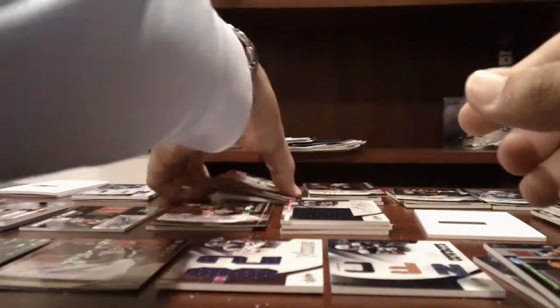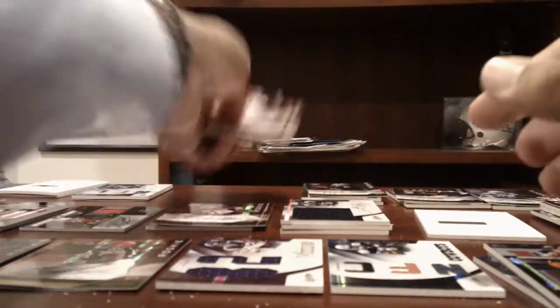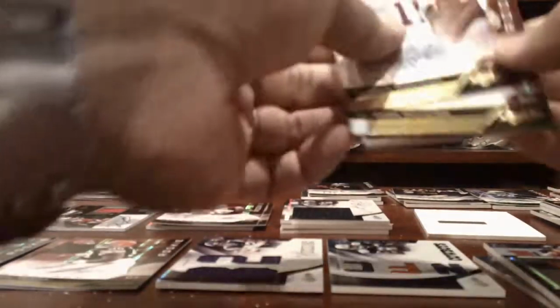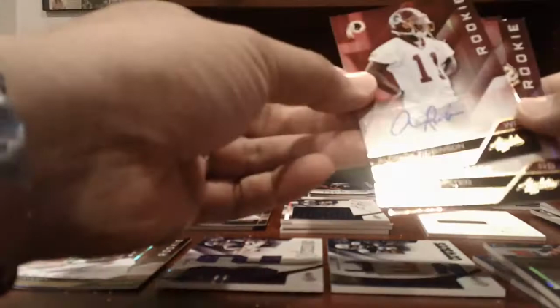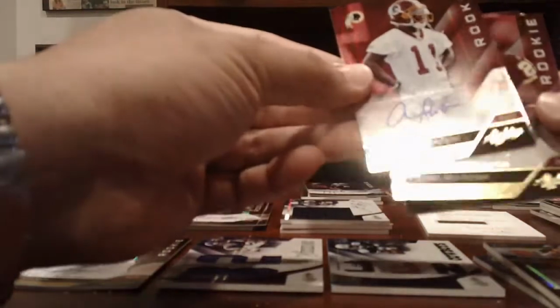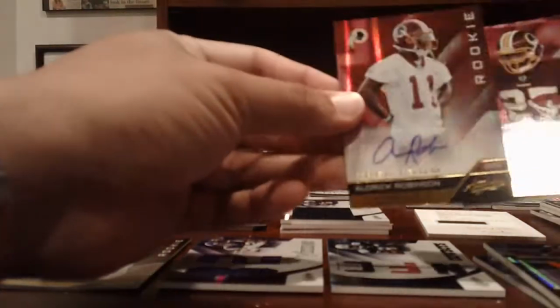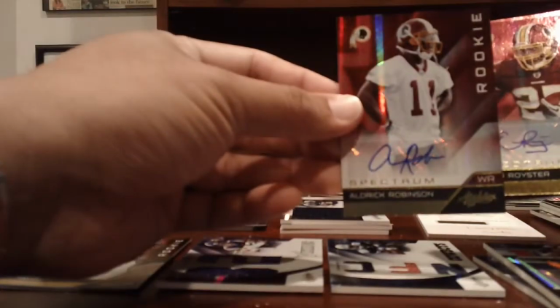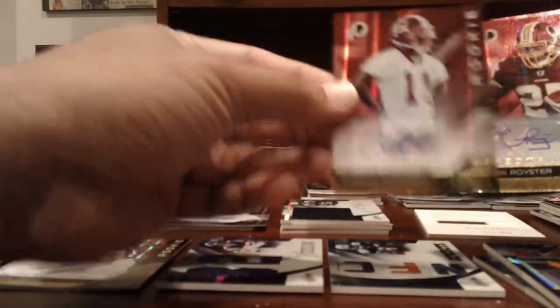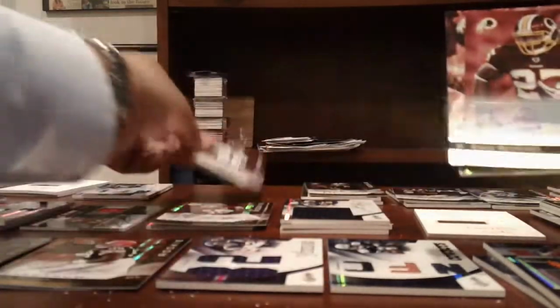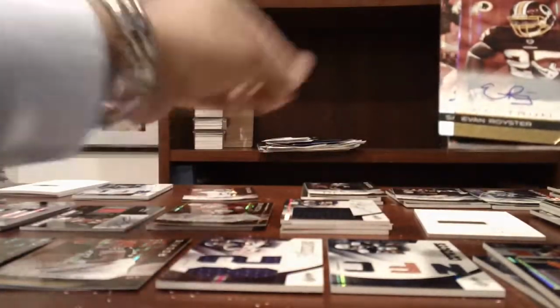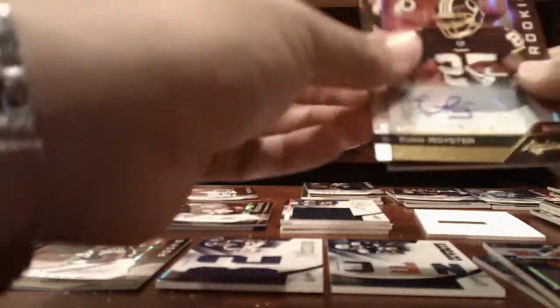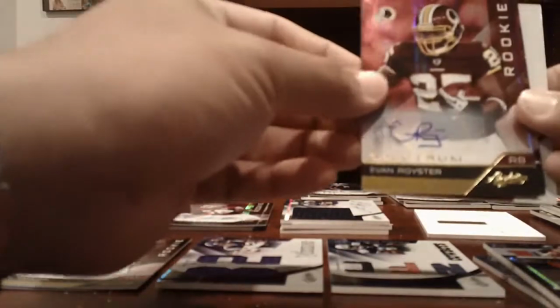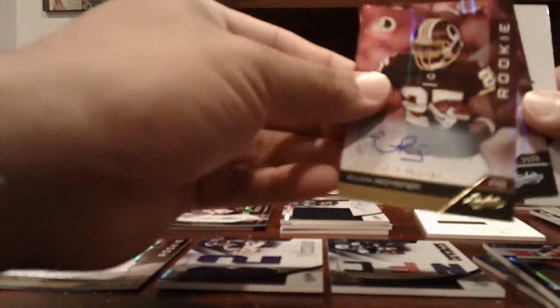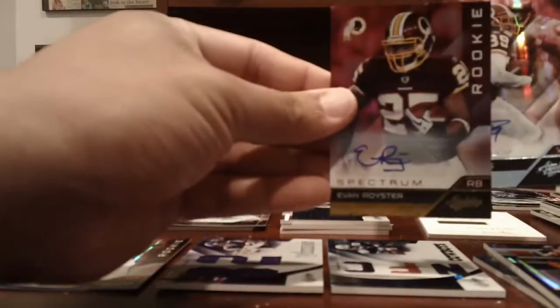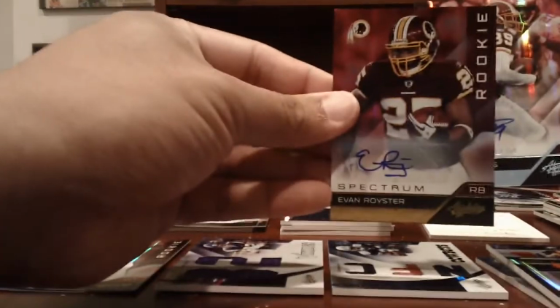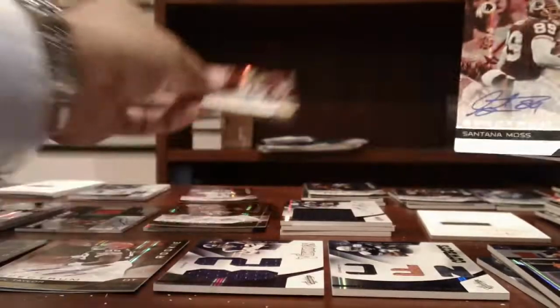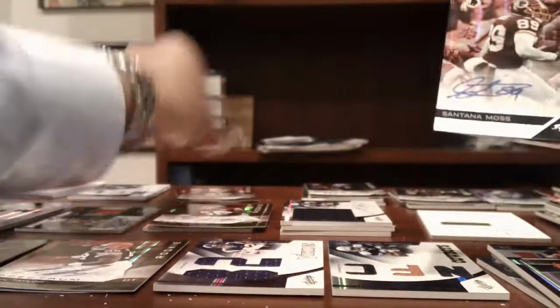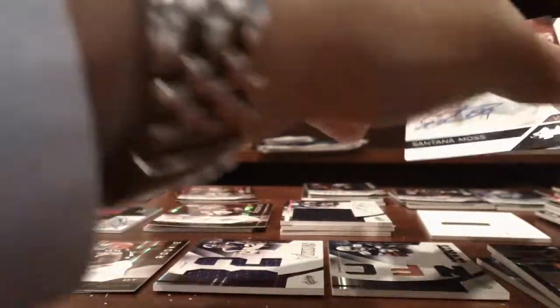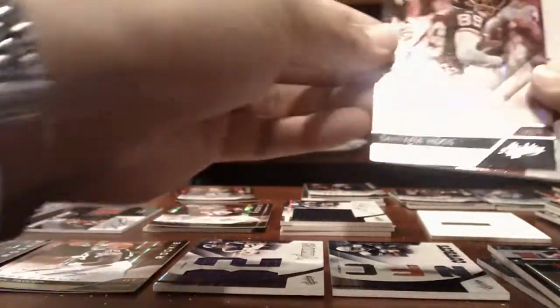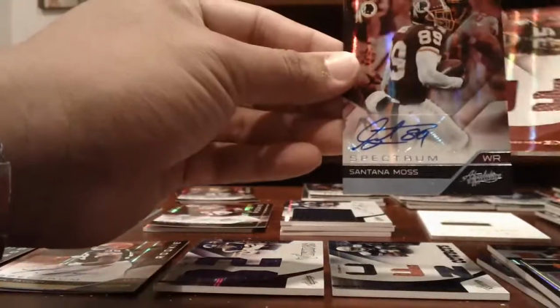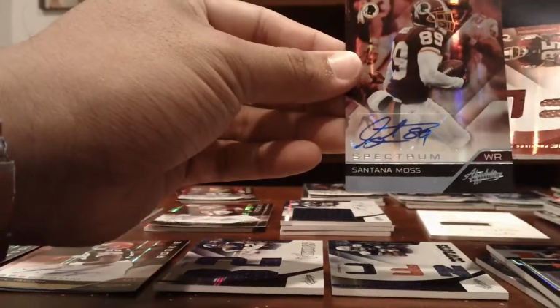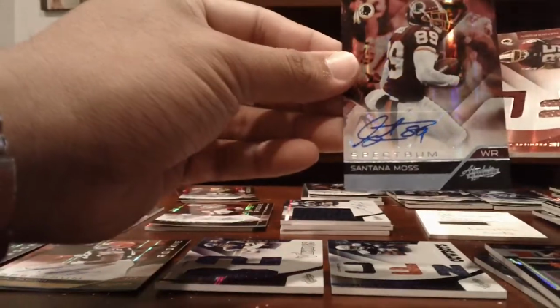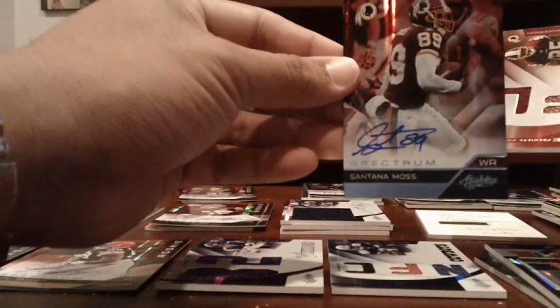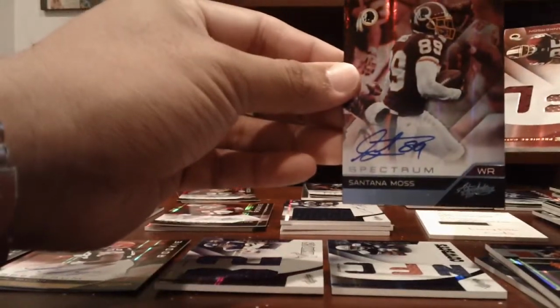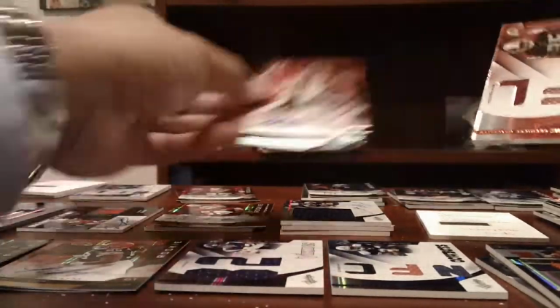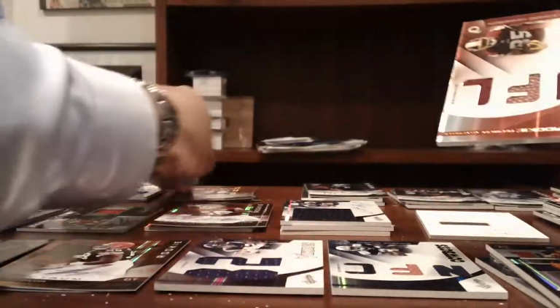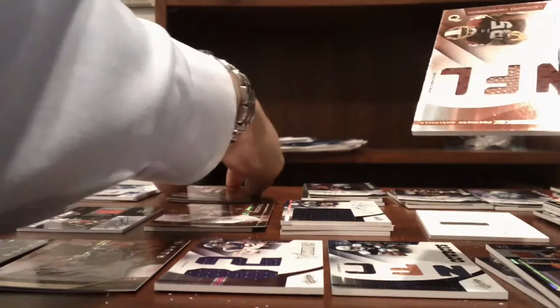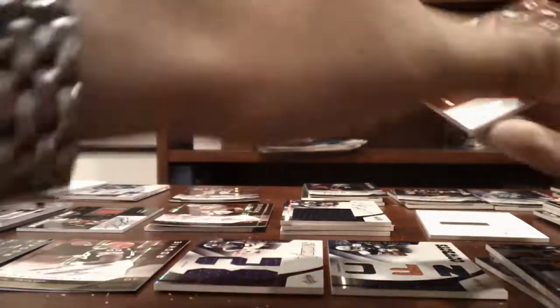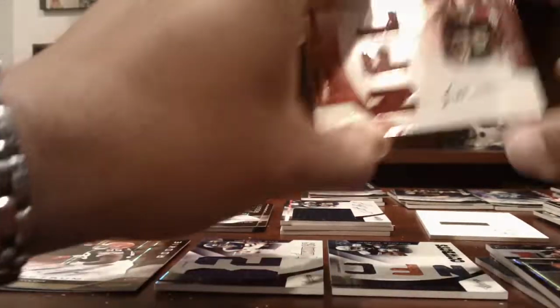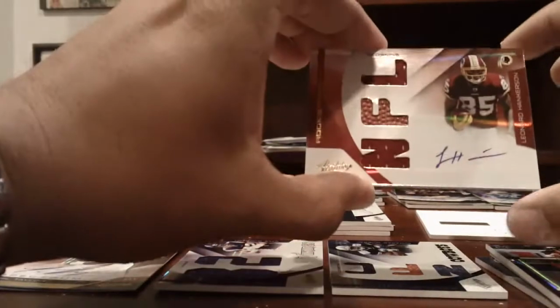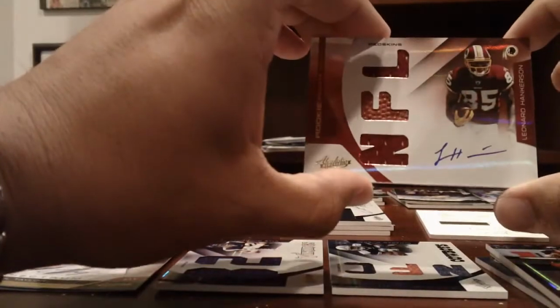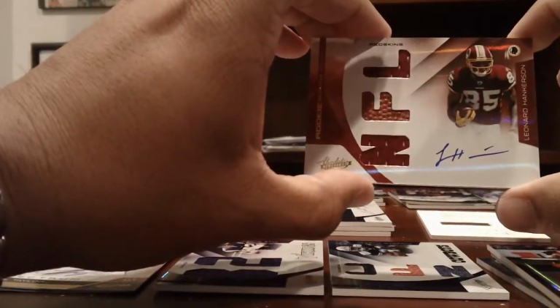We got Redskins — Aldrick Robinson, 299 Auto. Evan Royster, 299 Auto. Santana Moss, numbered to 5. And then a Leonard Hankerson RPM, numbered to 299.